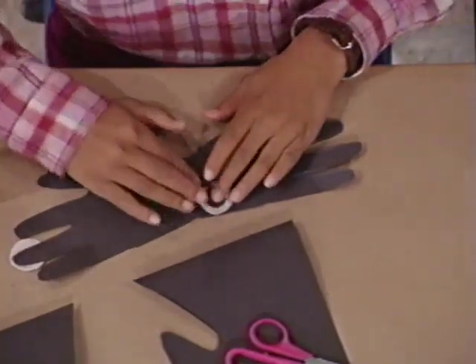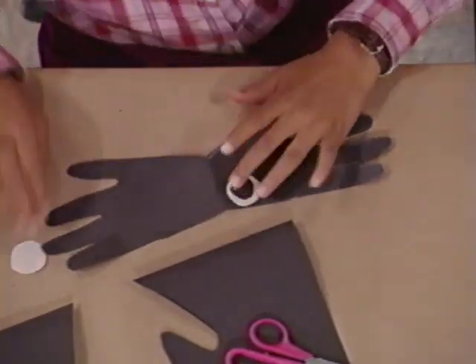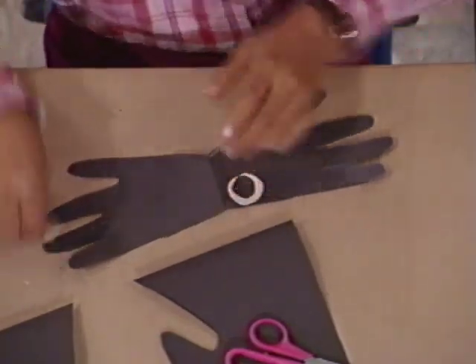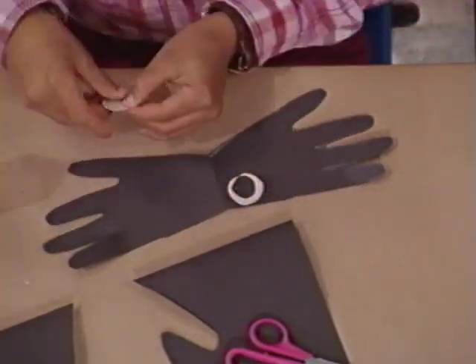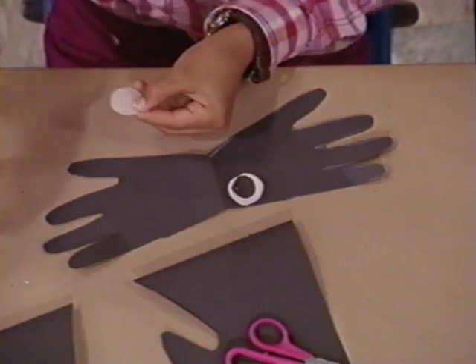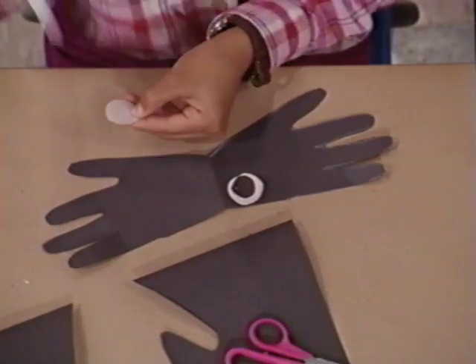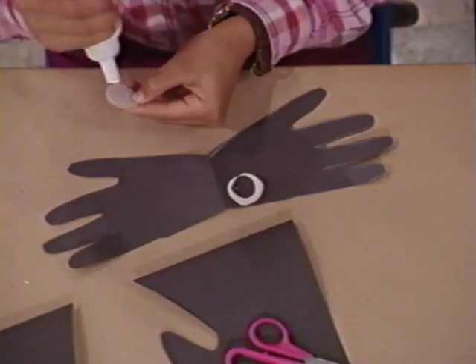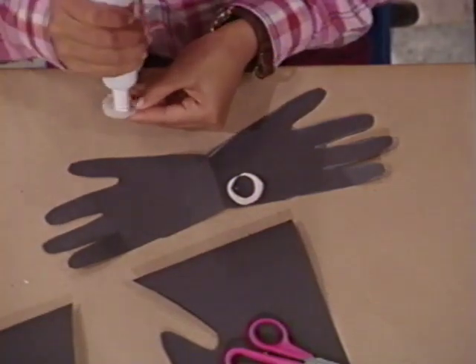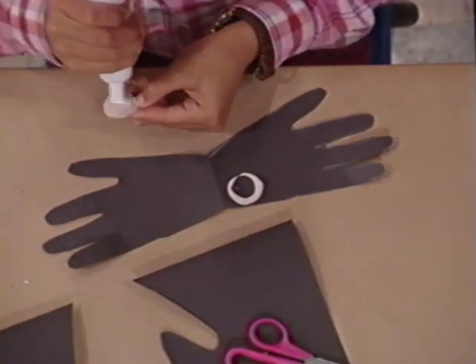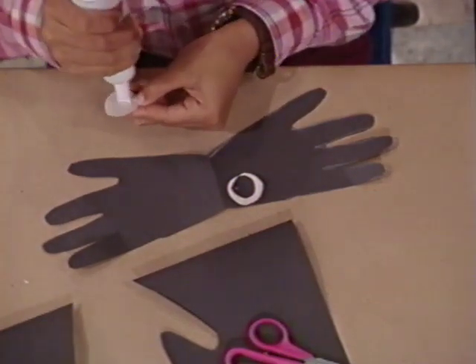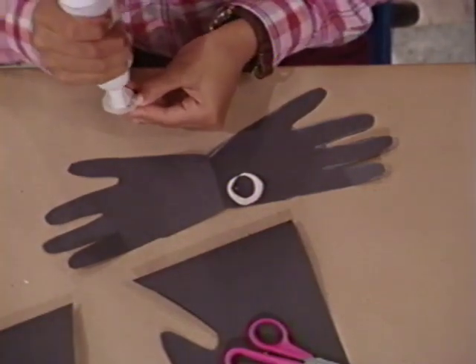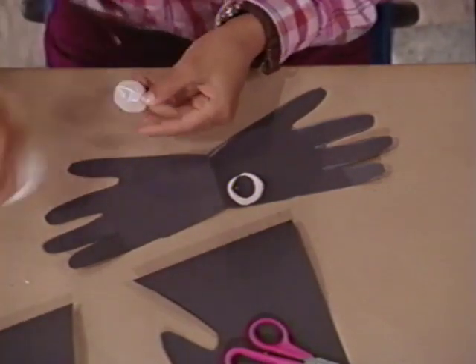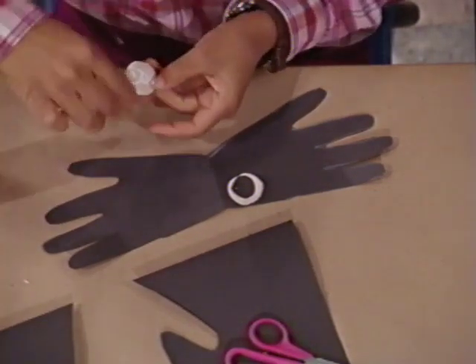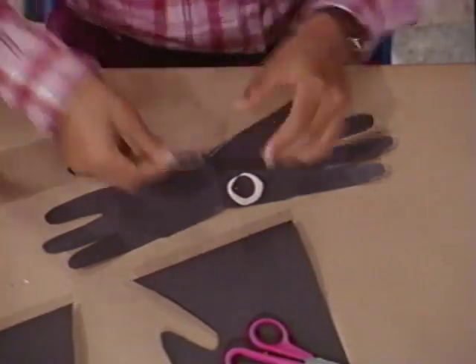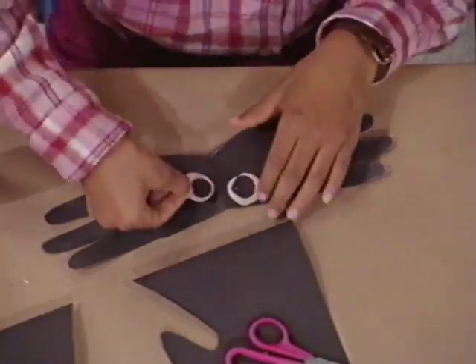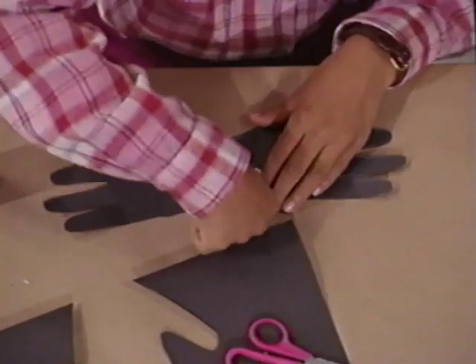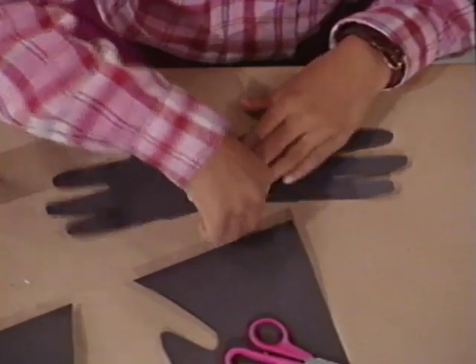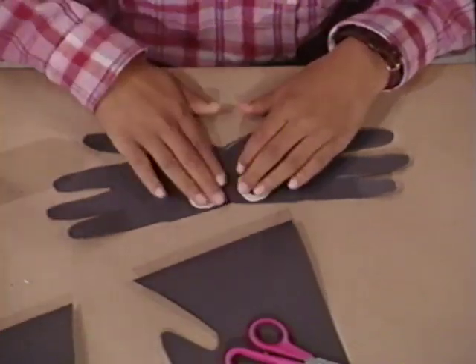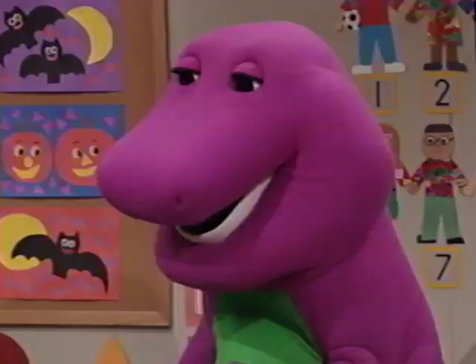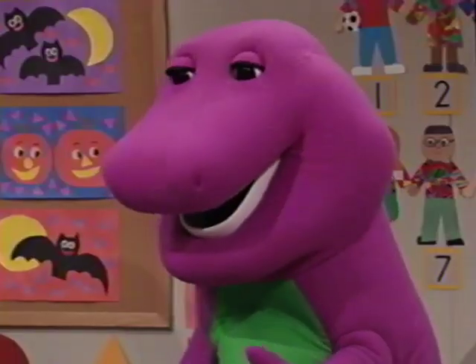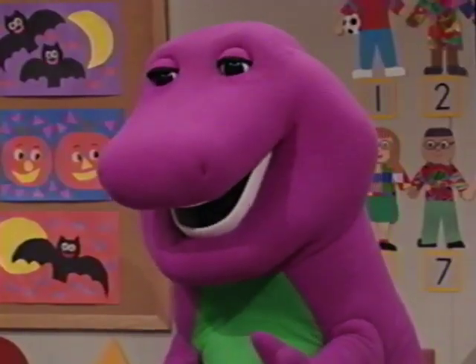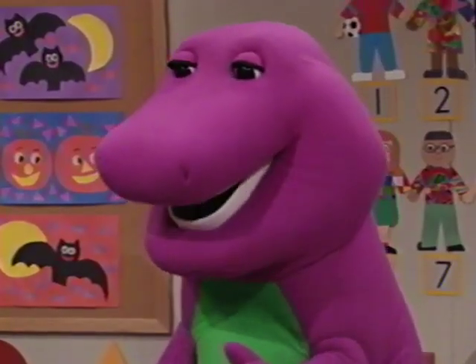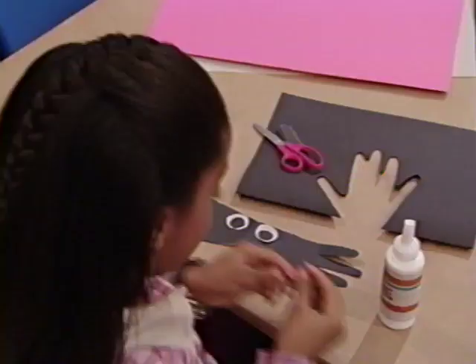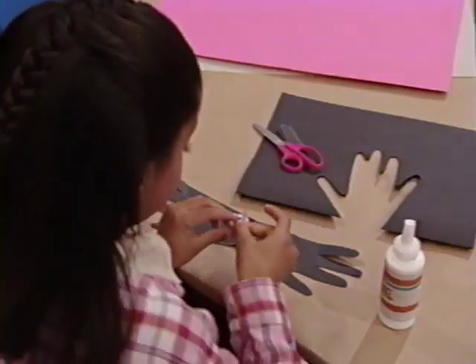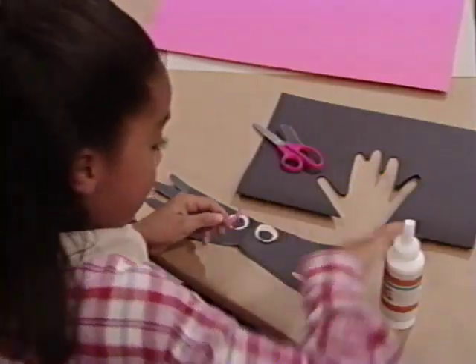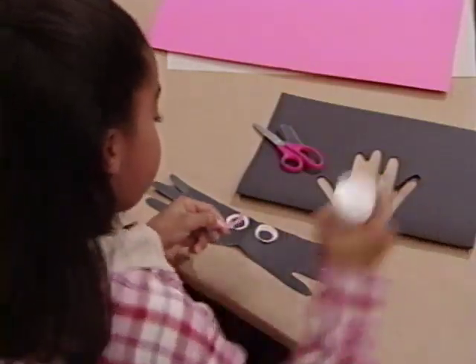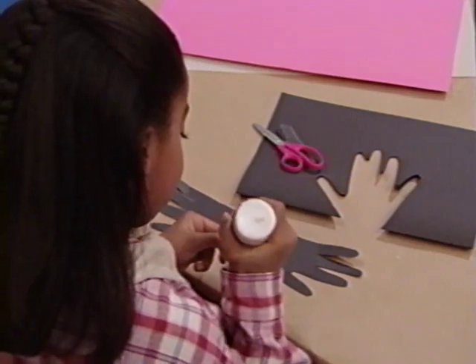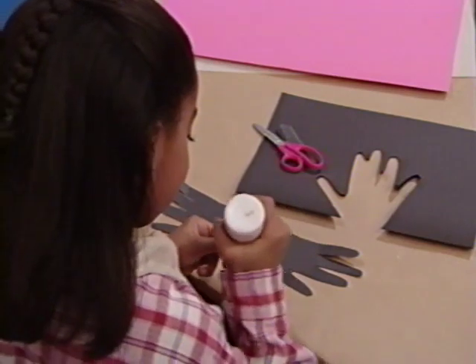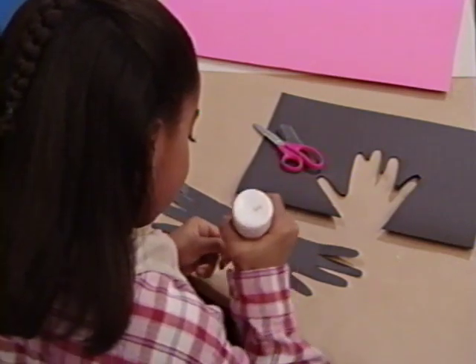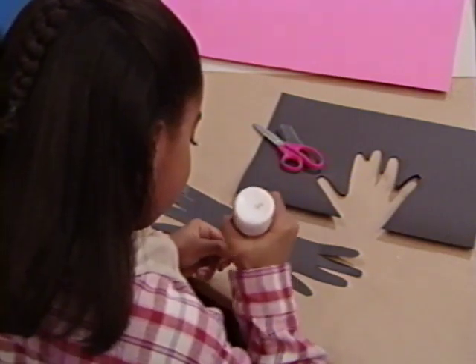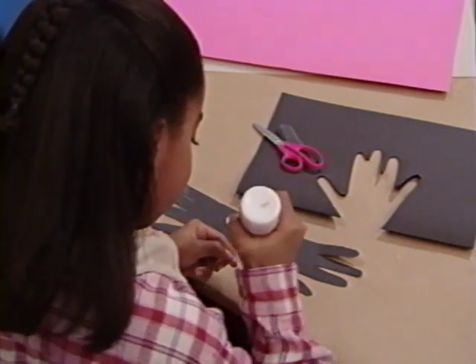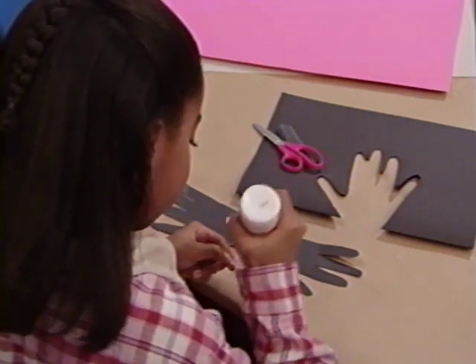There's one eye. Another one. Here's Pimmy. What's next? A nice big mouth — a little spider smile.